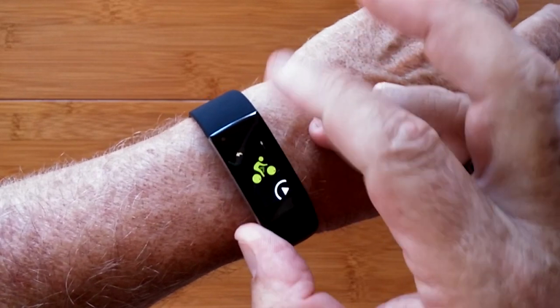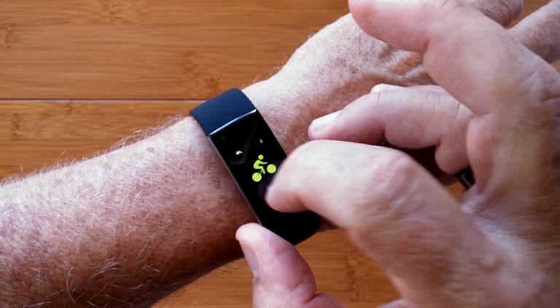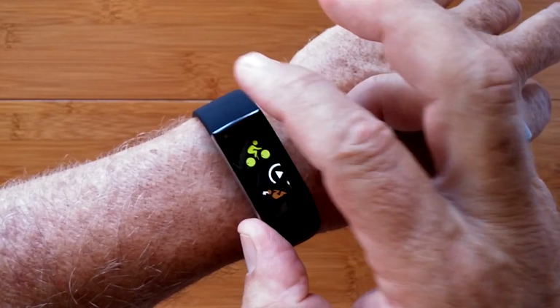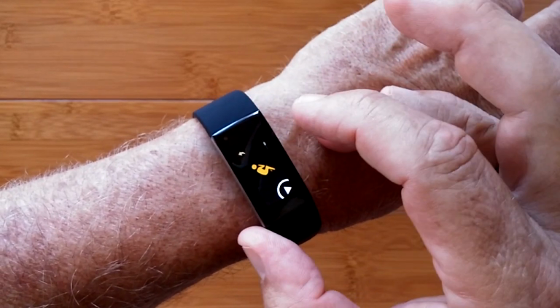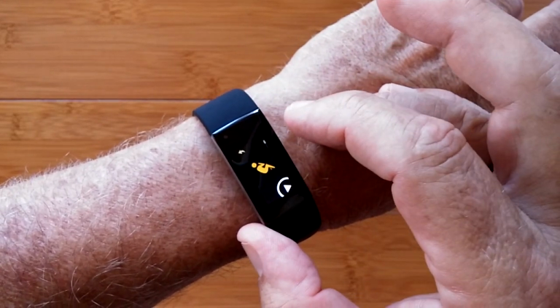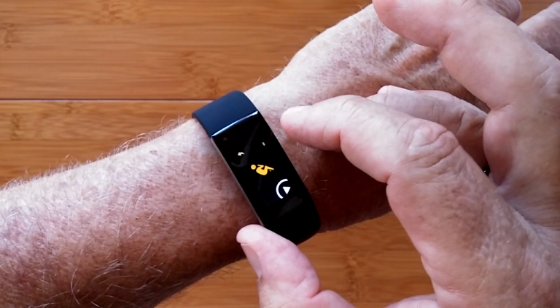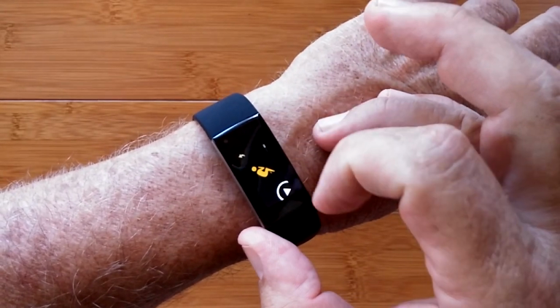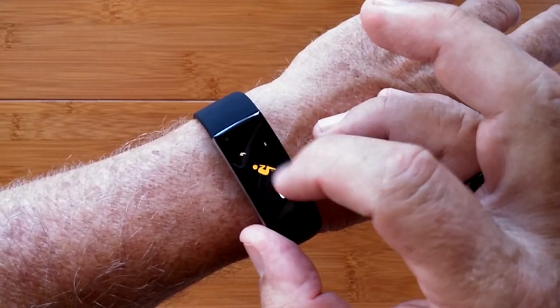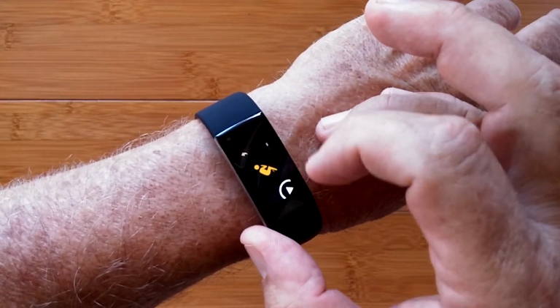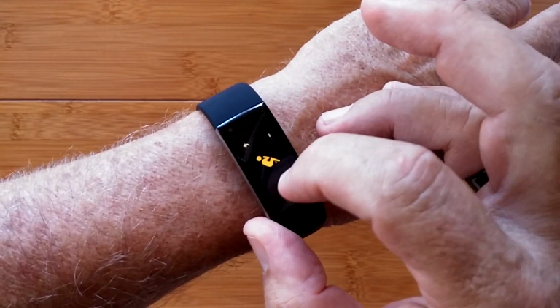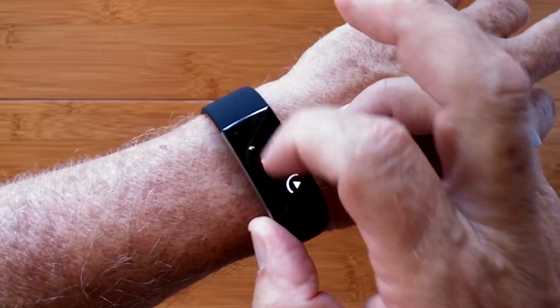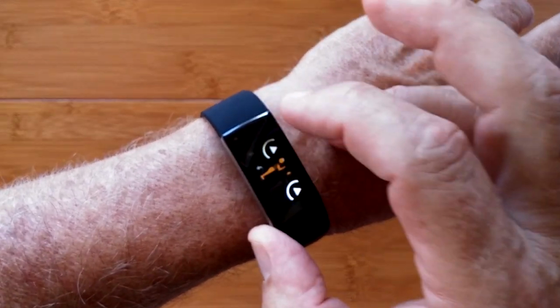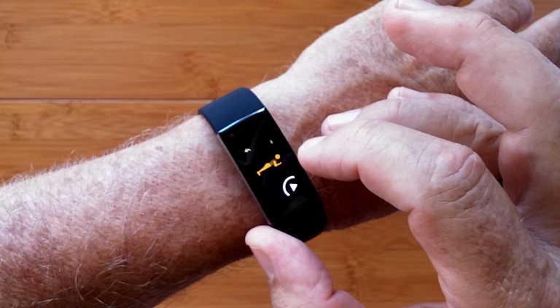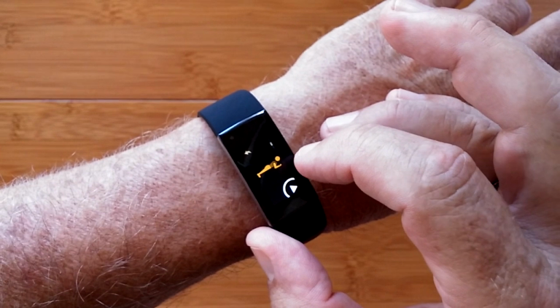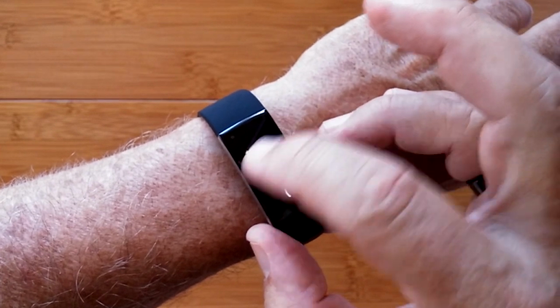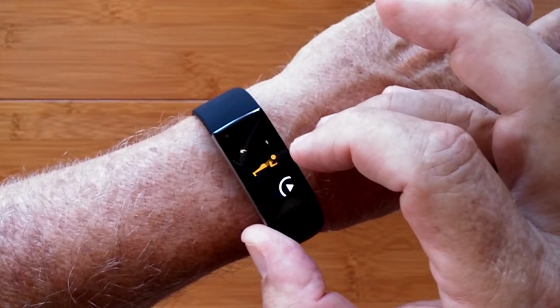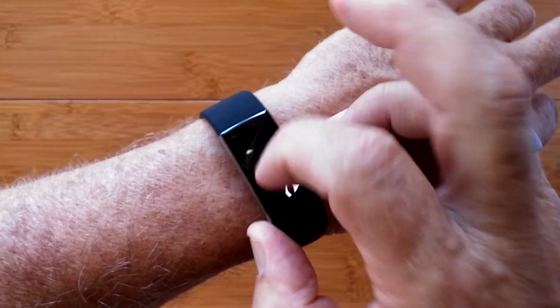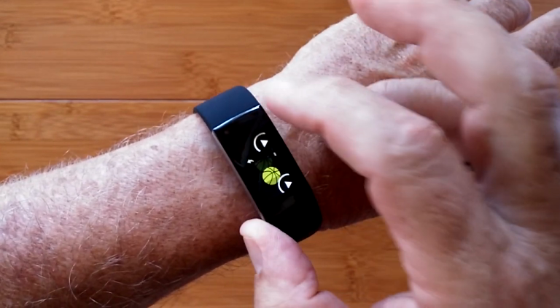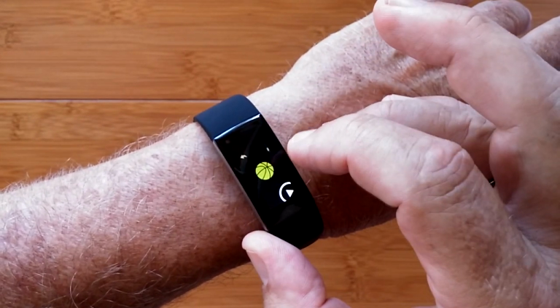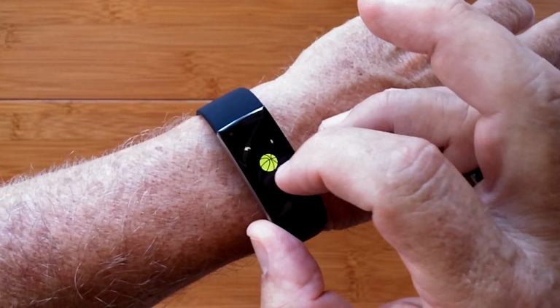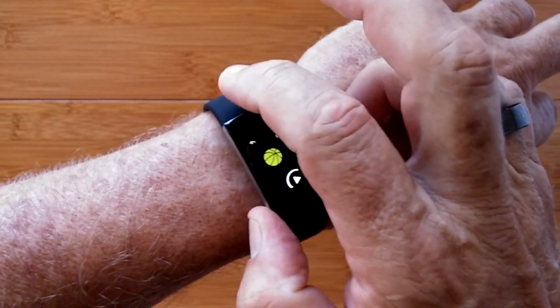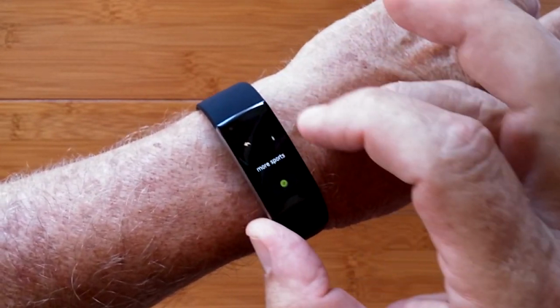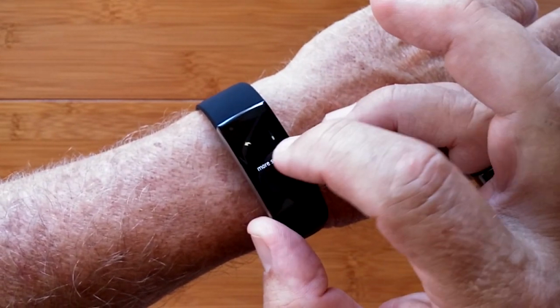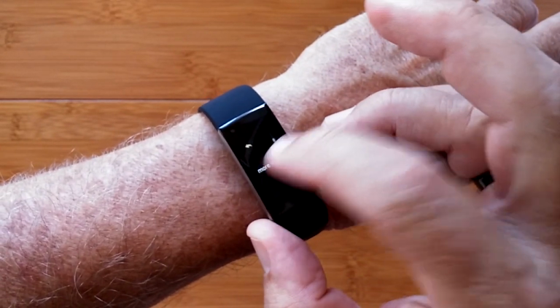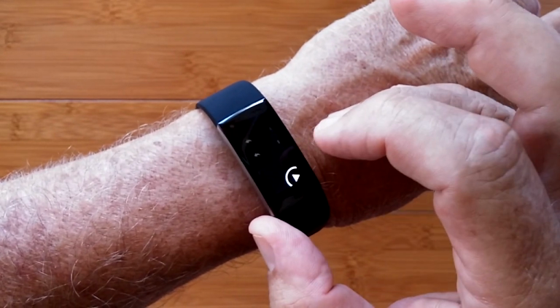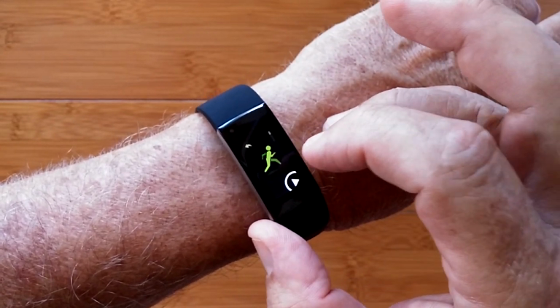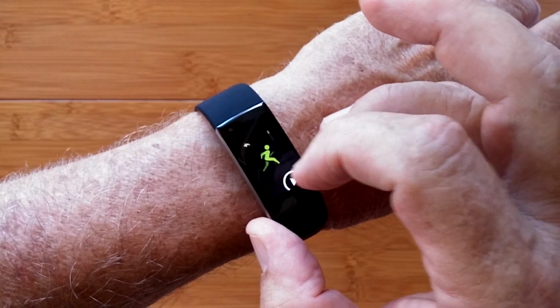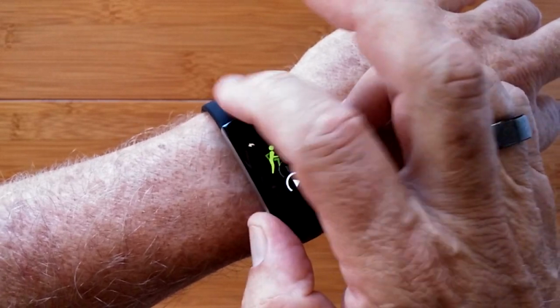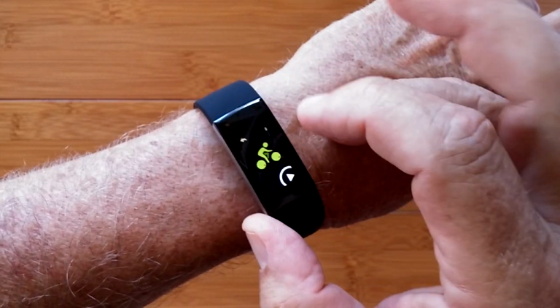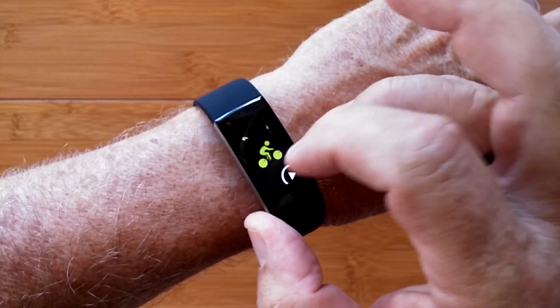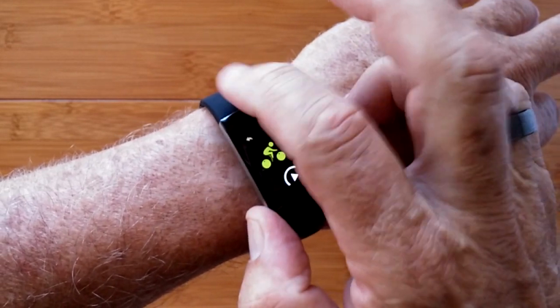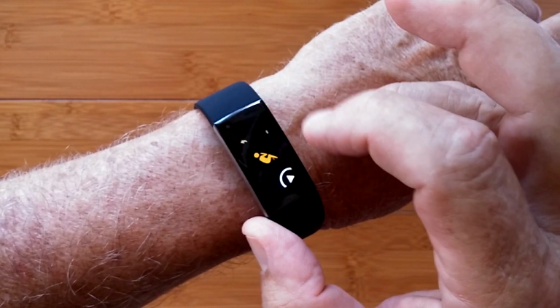You have a sports section with running and cycling and sit-ups and push-ups and basketball. And in more sports, you have running and cycling.